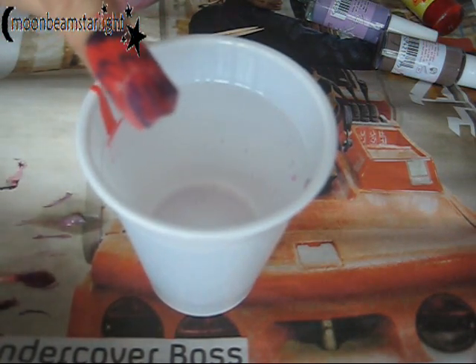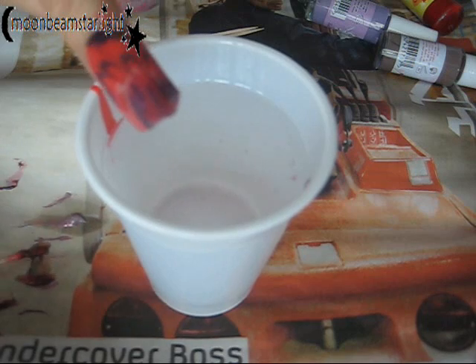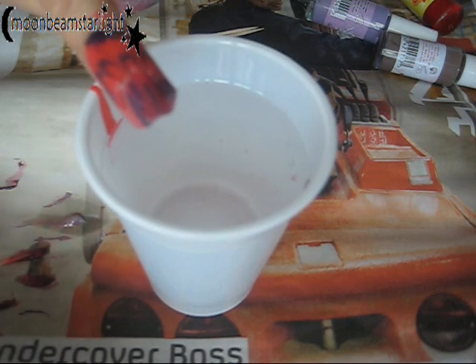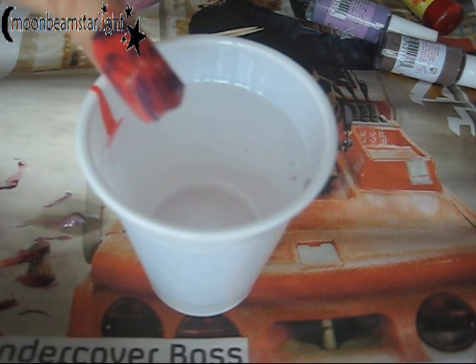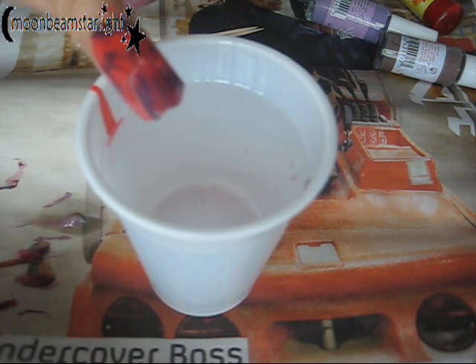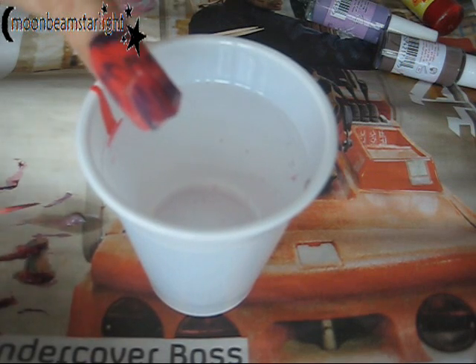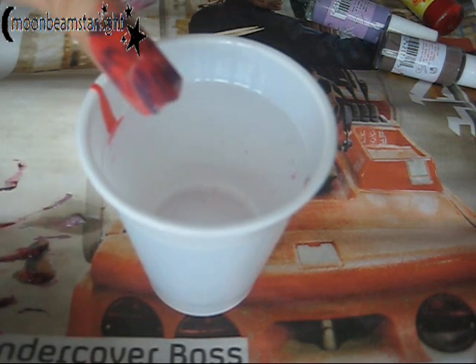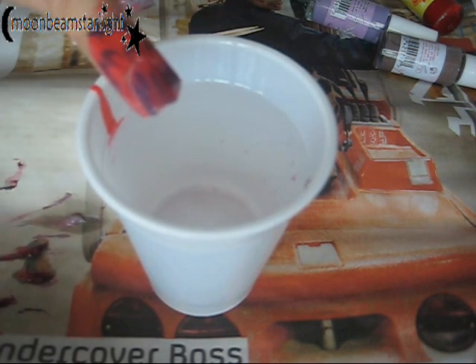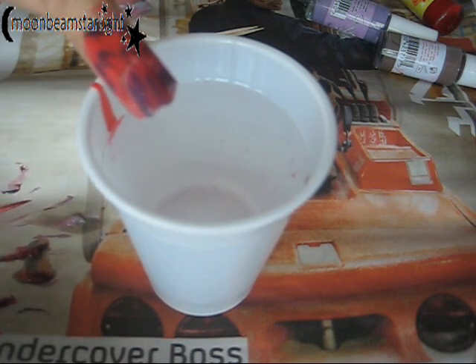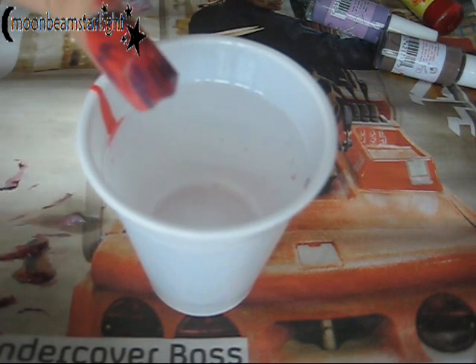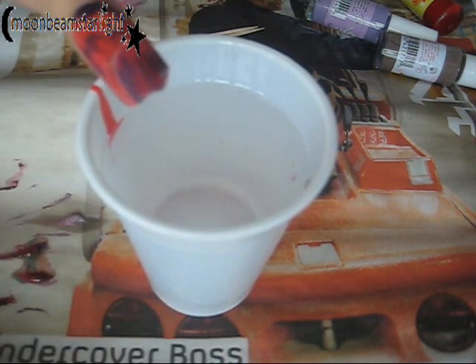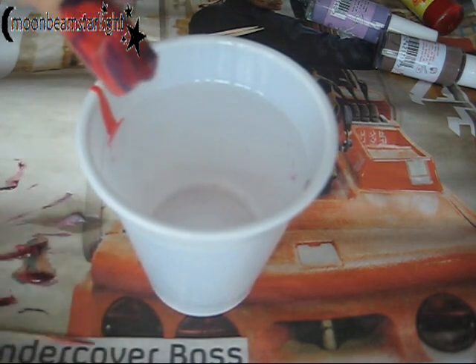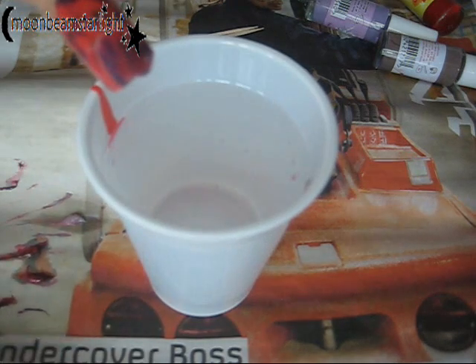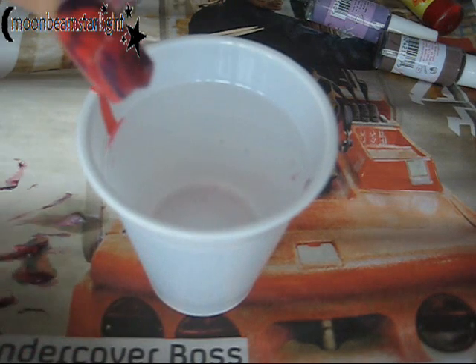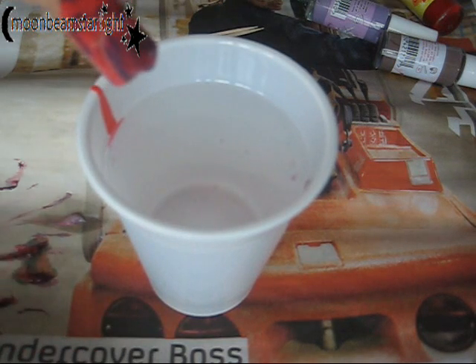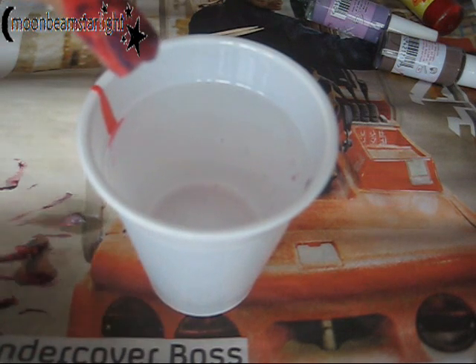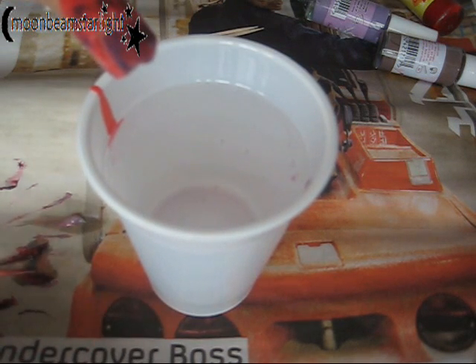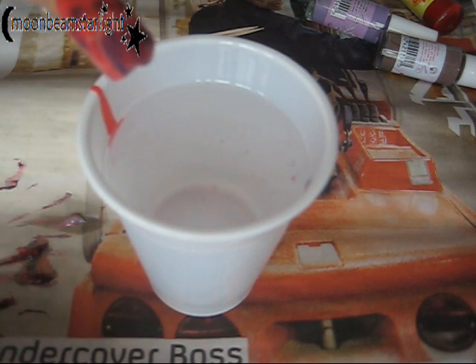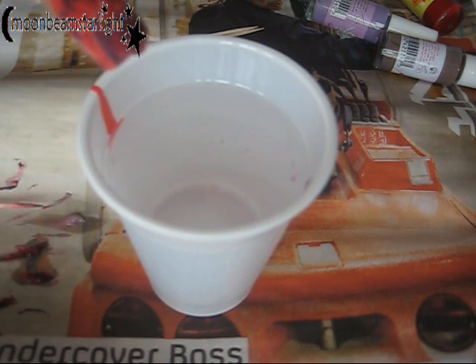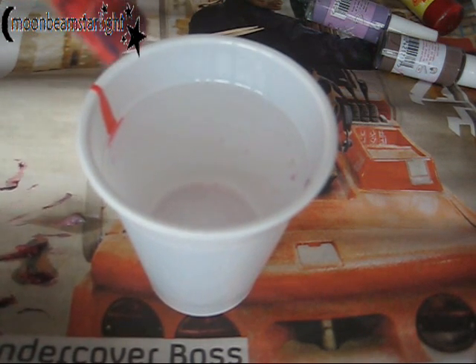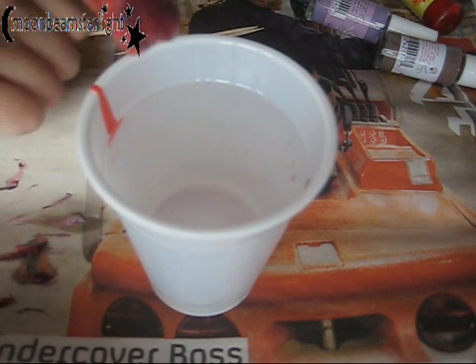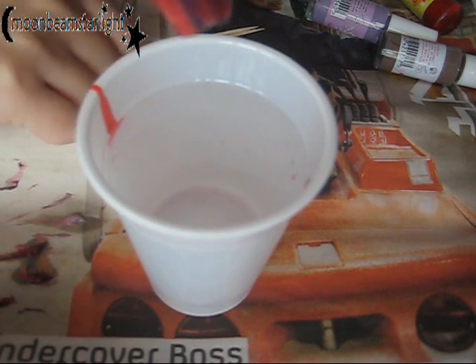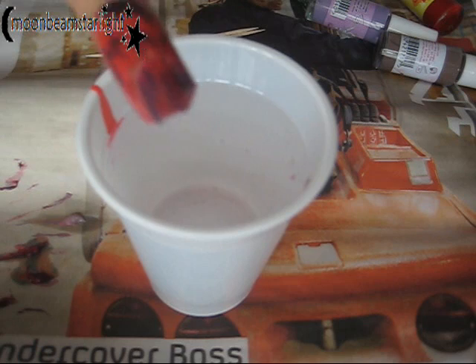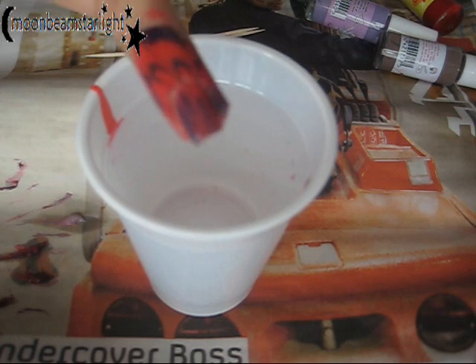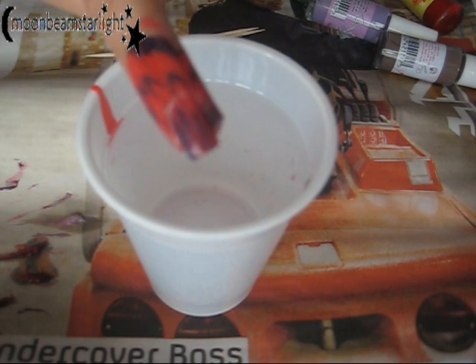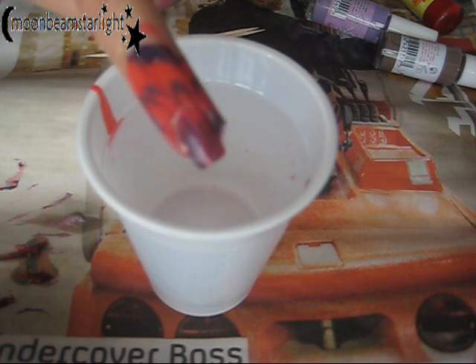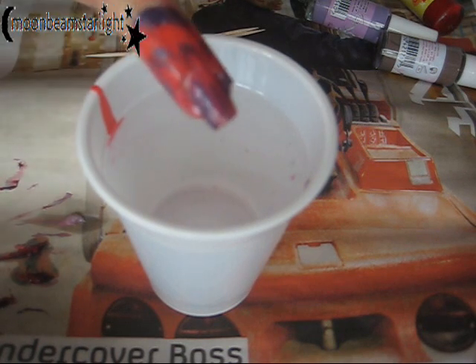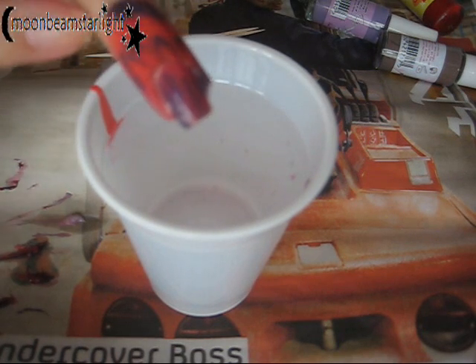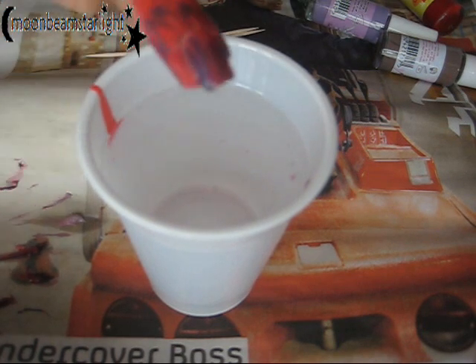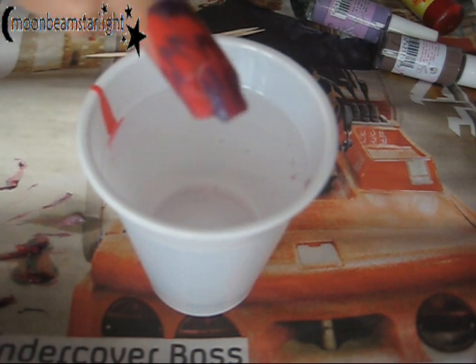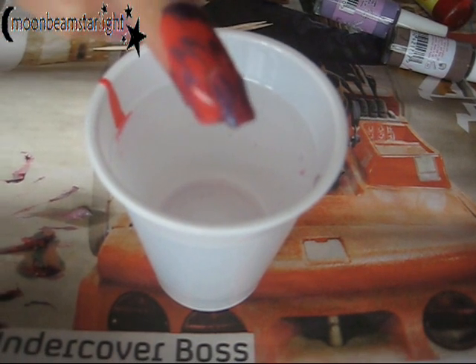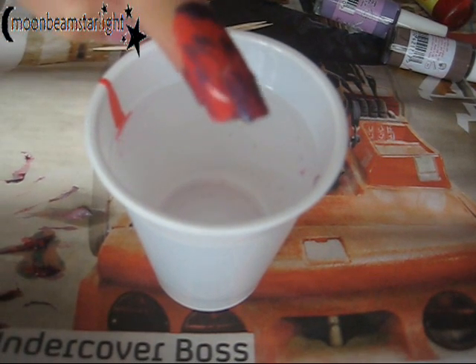If you don't tape your fingers up, you will get polish all over your hands, which is fine if you have time to clean up or you're happy doing that. But having the sellotape really works for me.